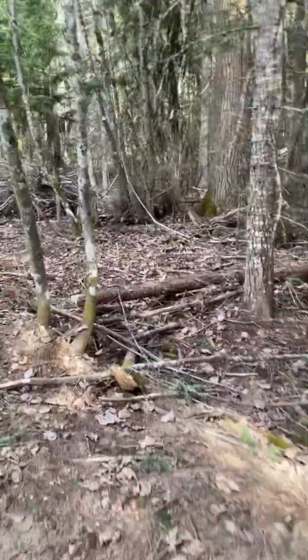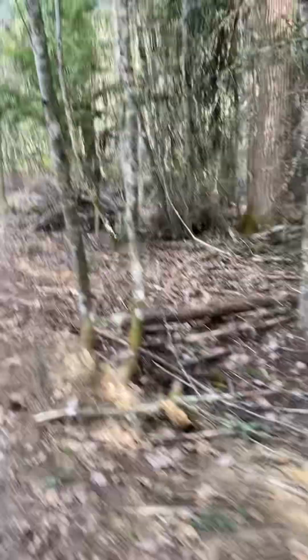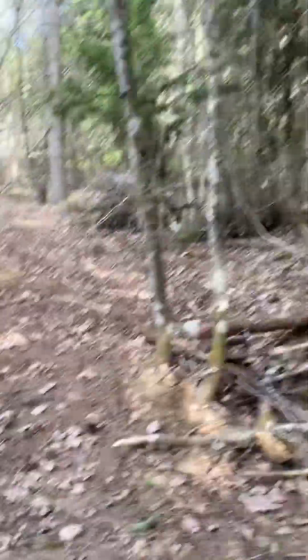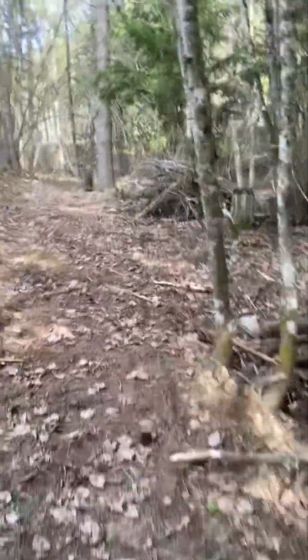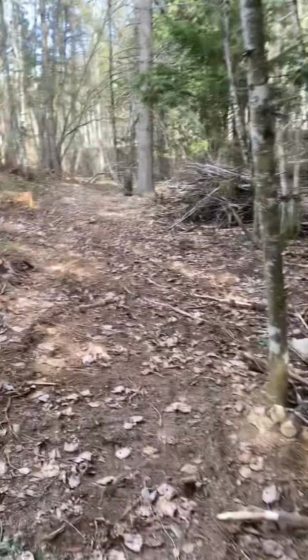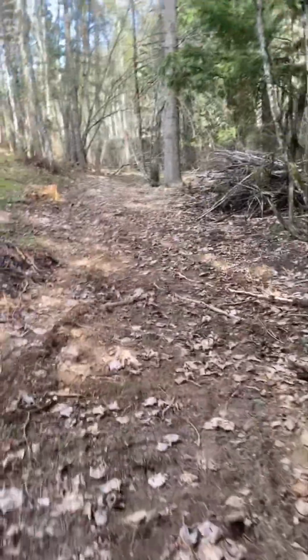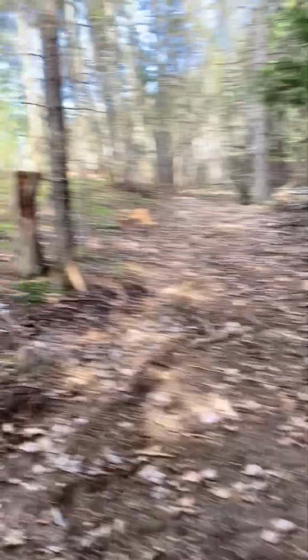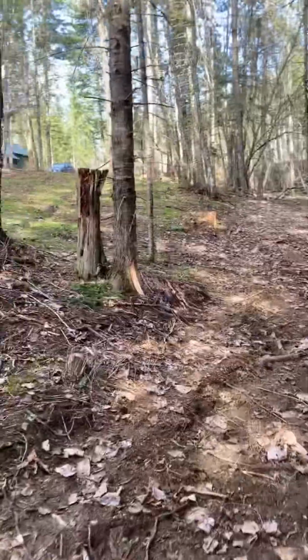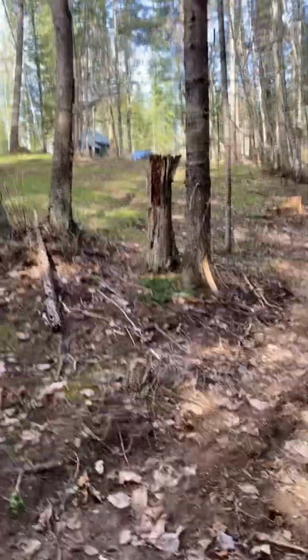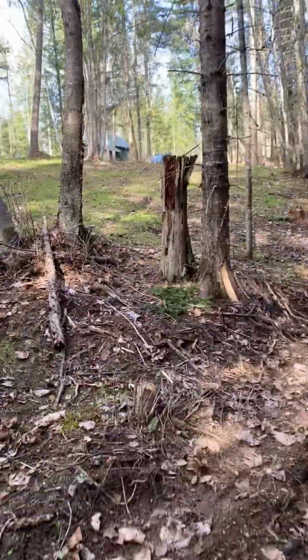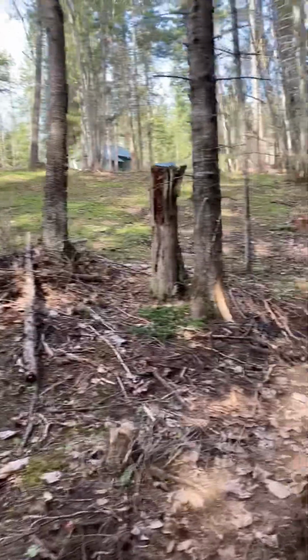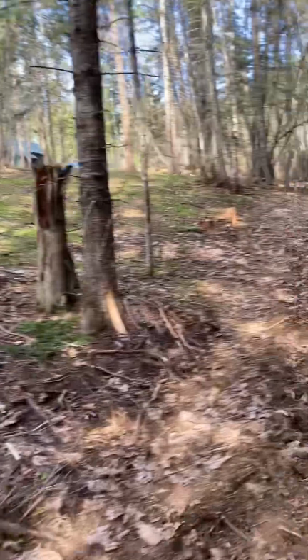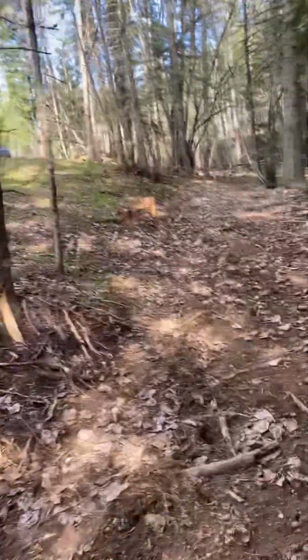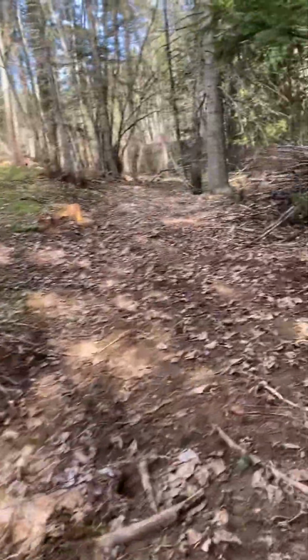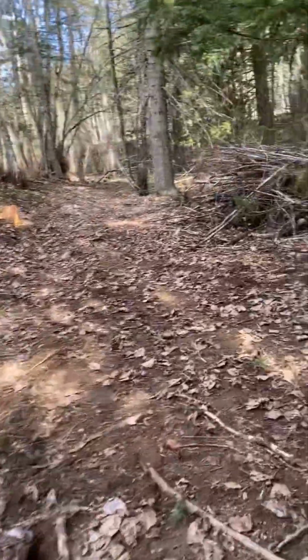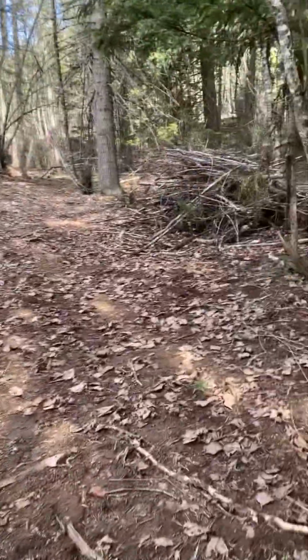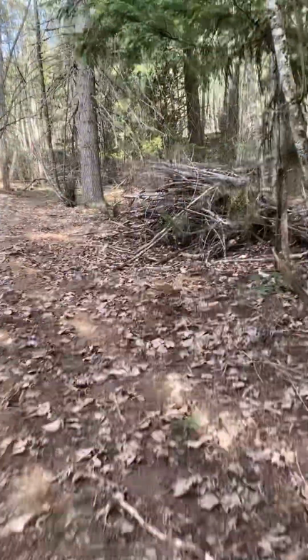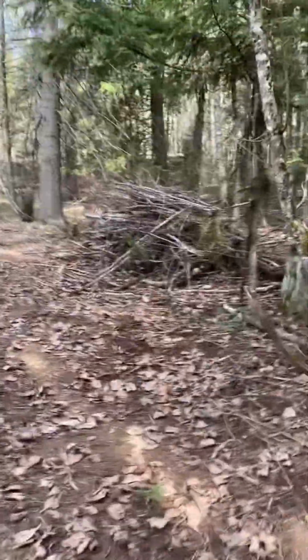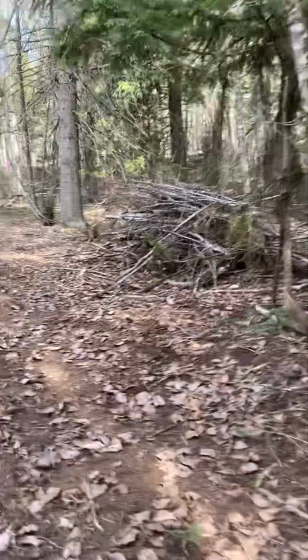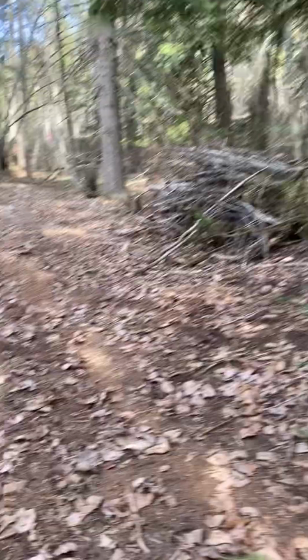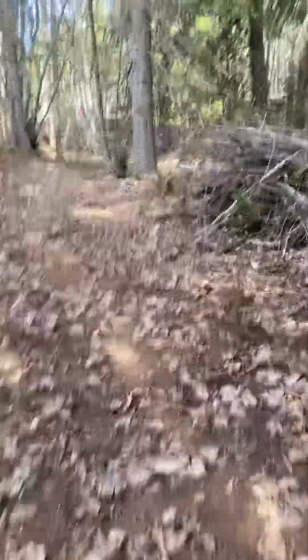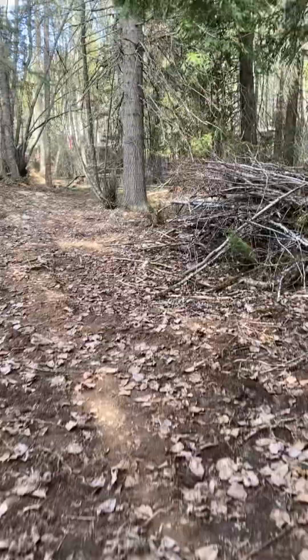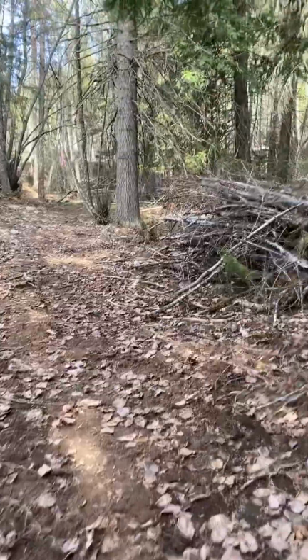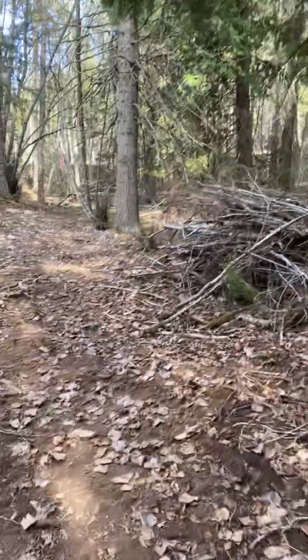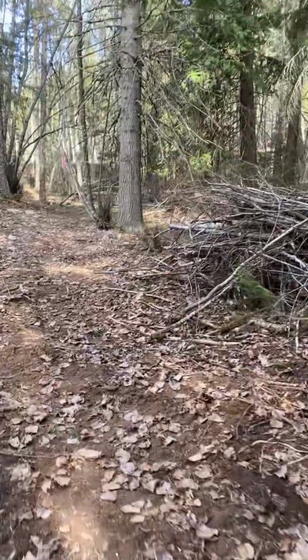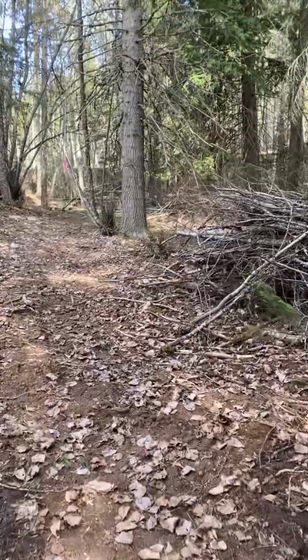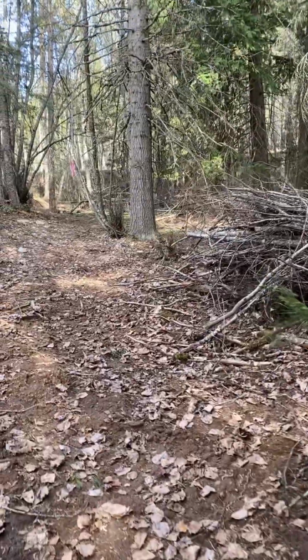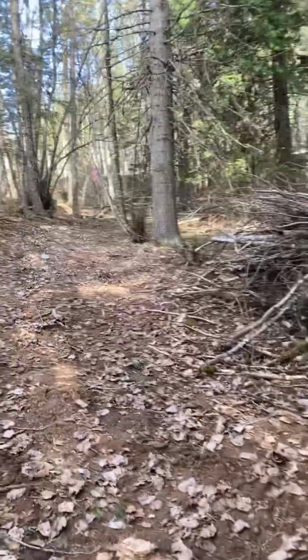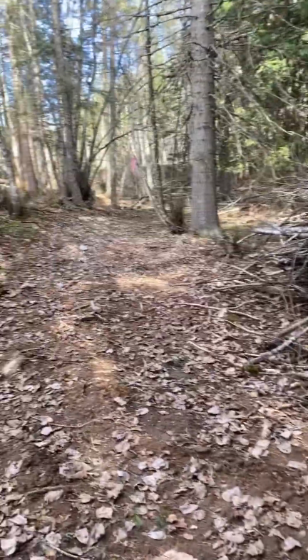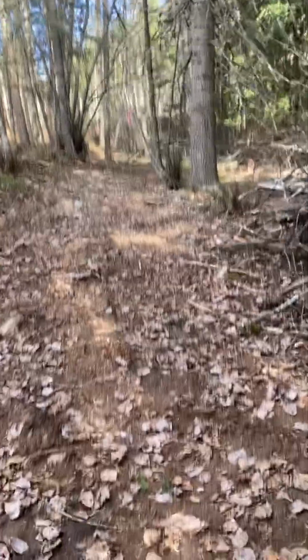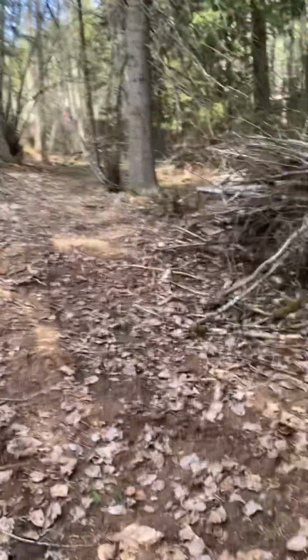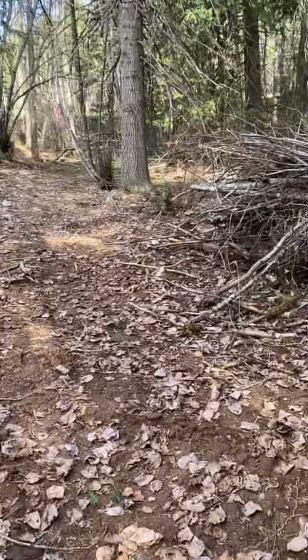So anyway, that's kind of the tour of this lovely one acre on Green Bay Road. Check it out, let me know what you think. All right, bye-bye.